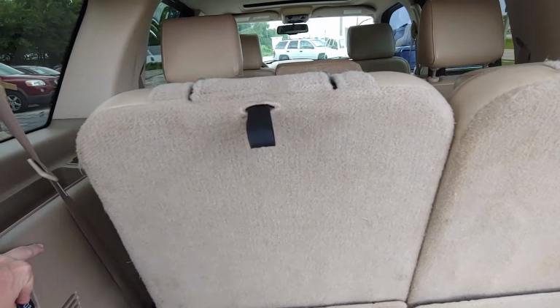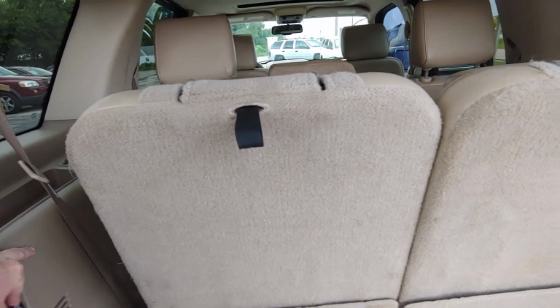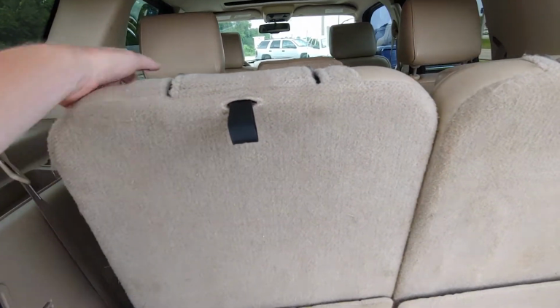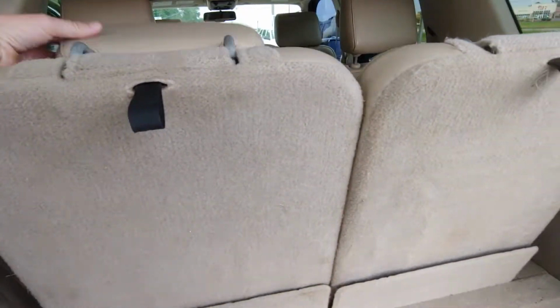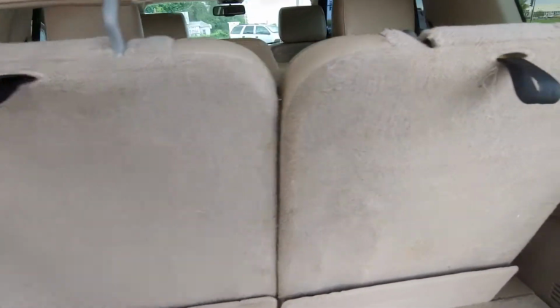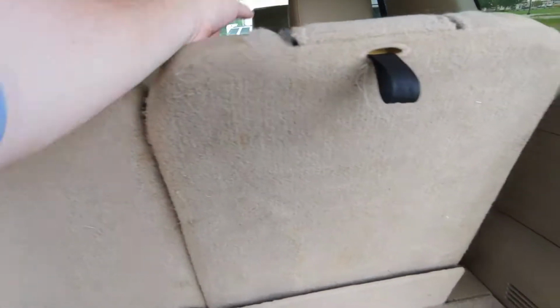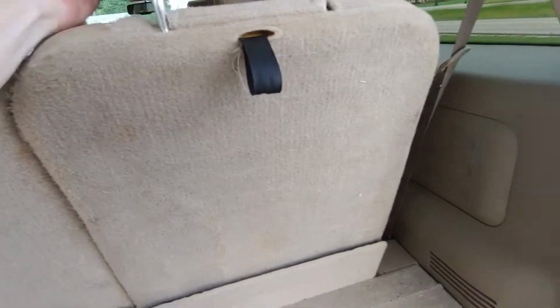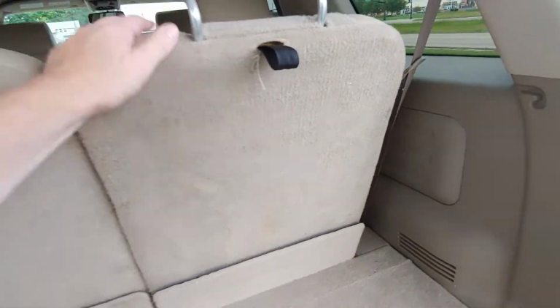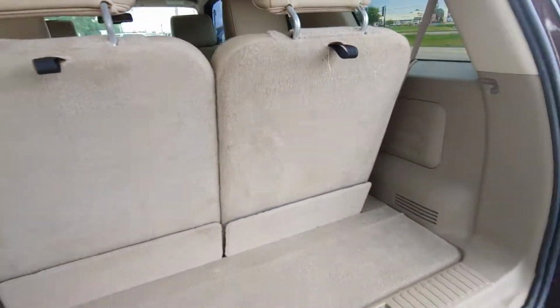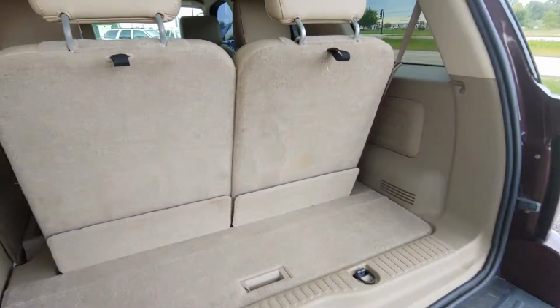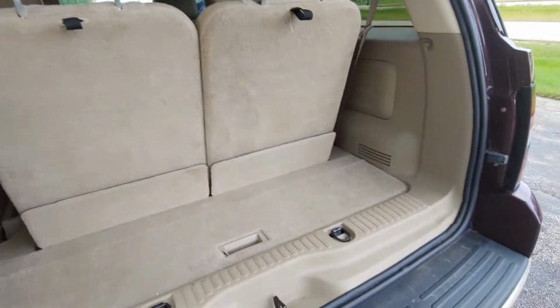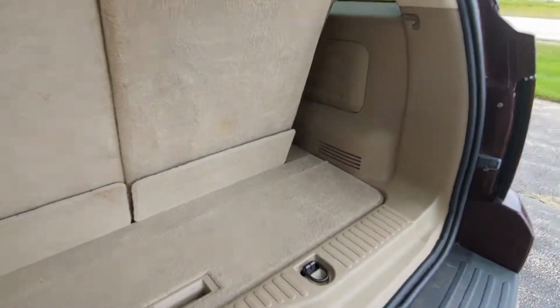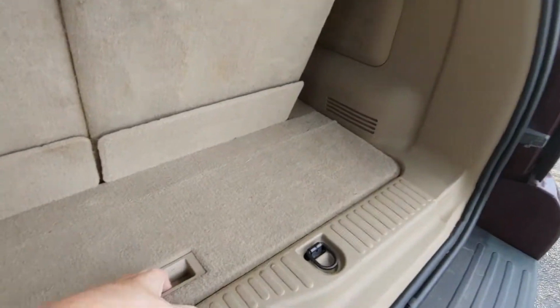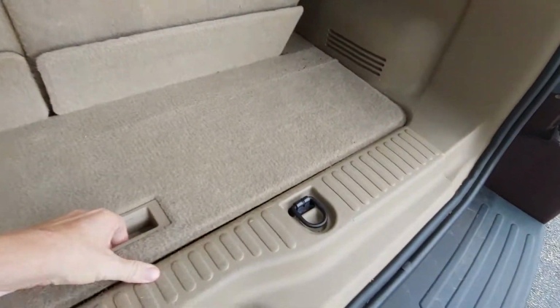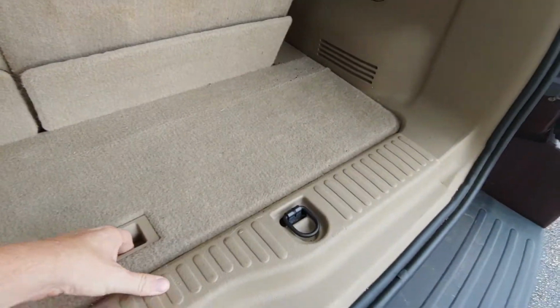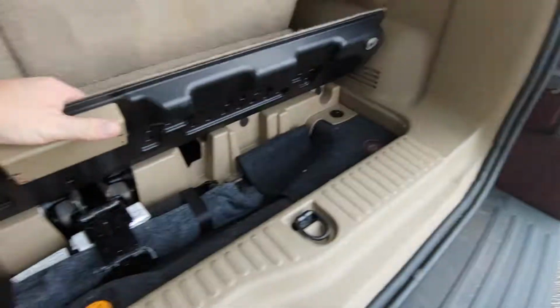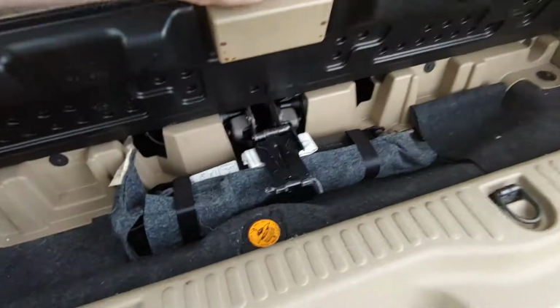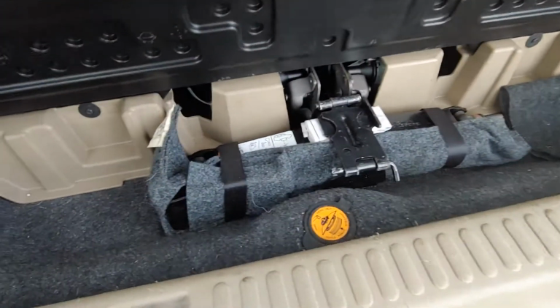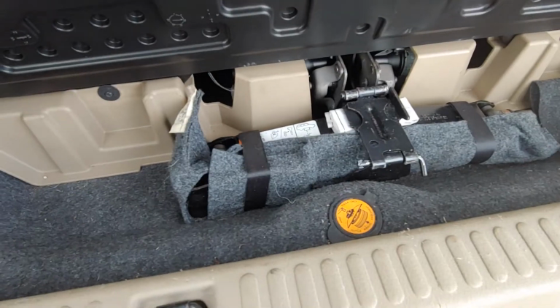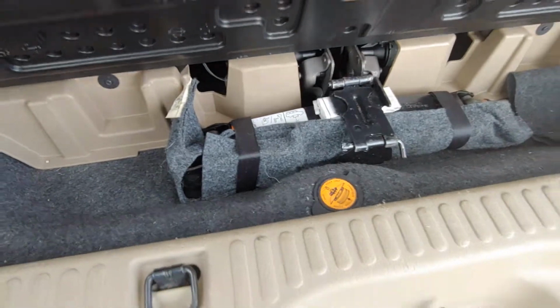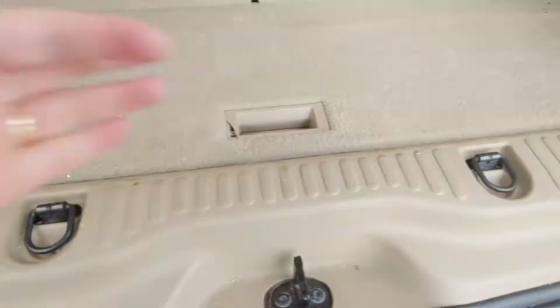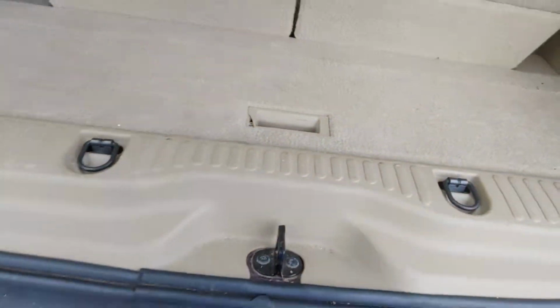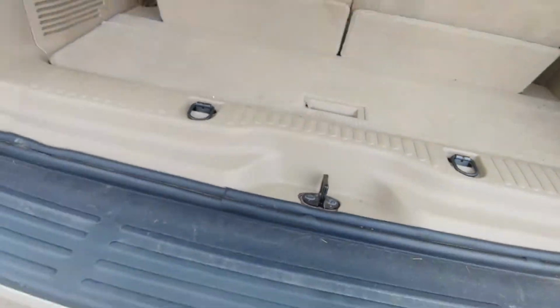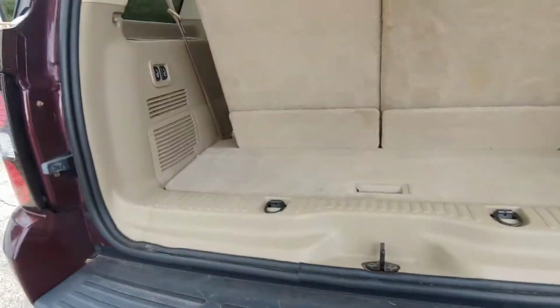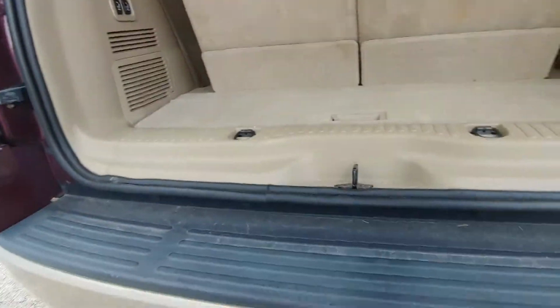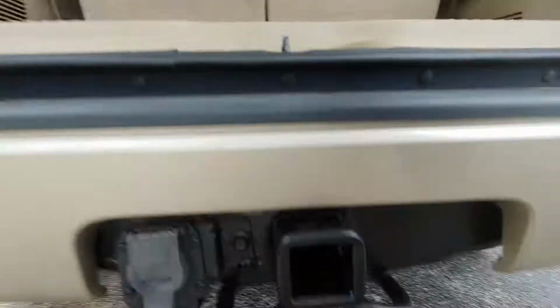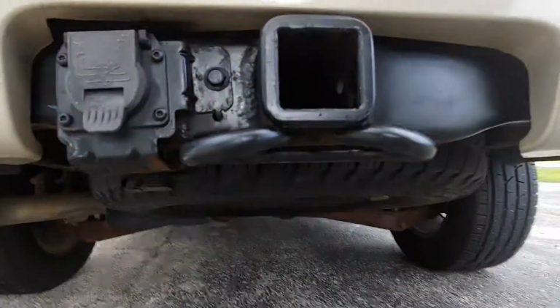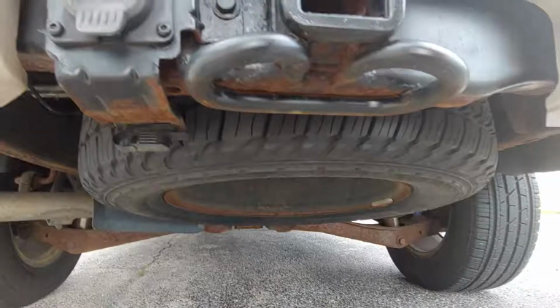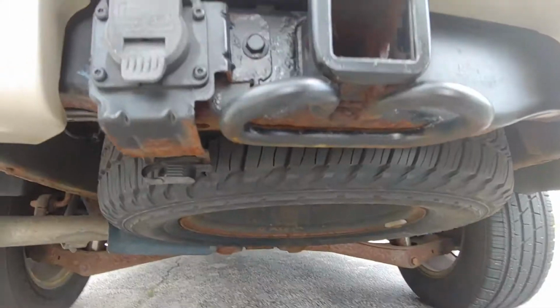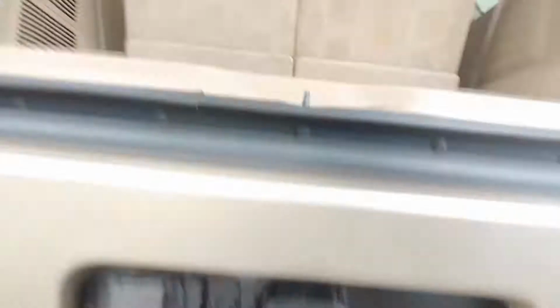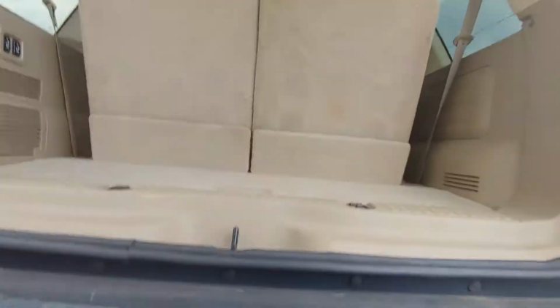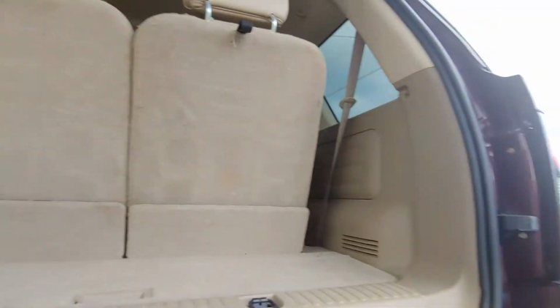It's been inspected, reconditioned, and it's ready for sale. You've got a little storage for your jack right there, and then underneath you've got the spare tire in case you were wondering.